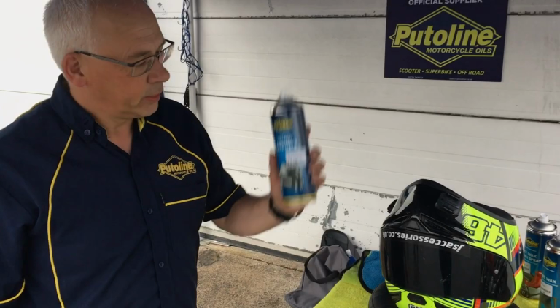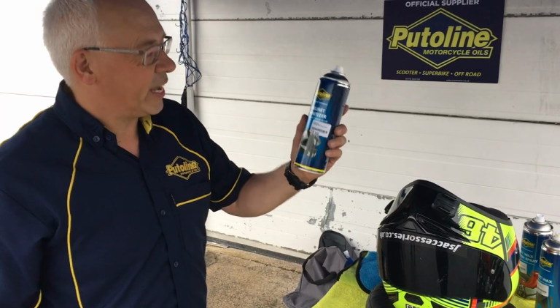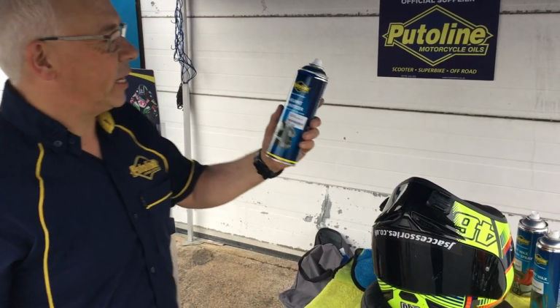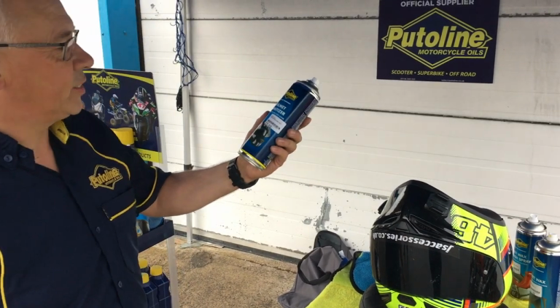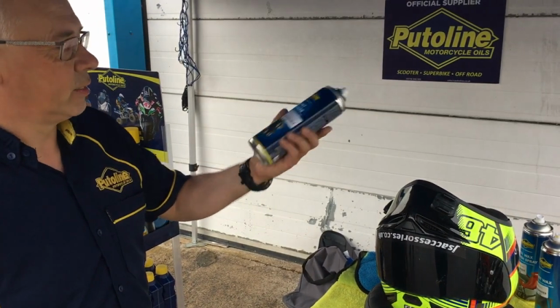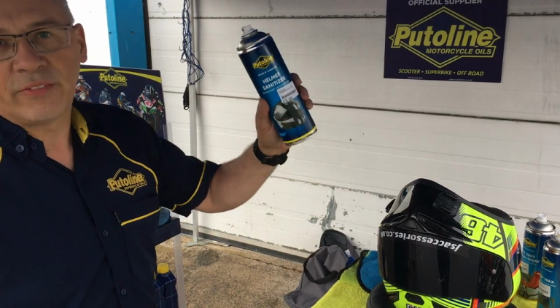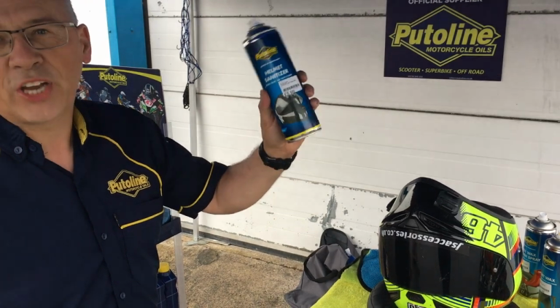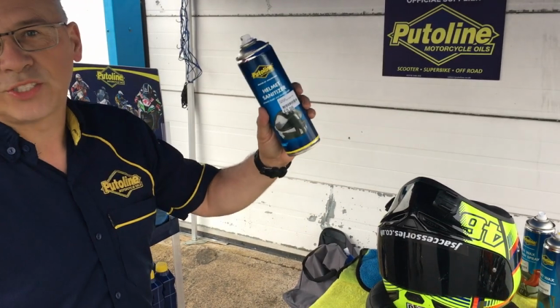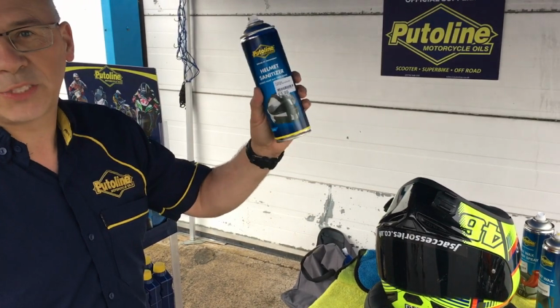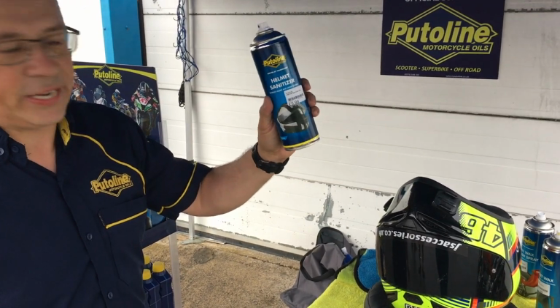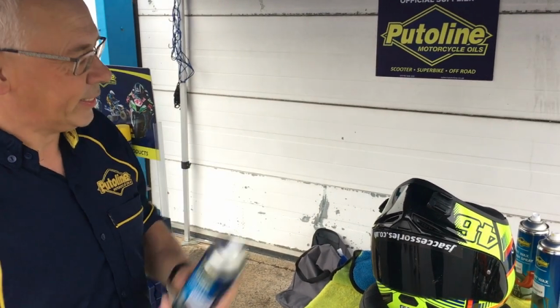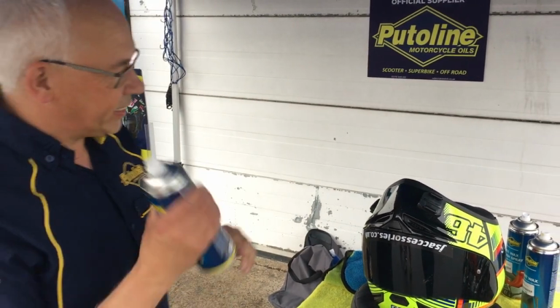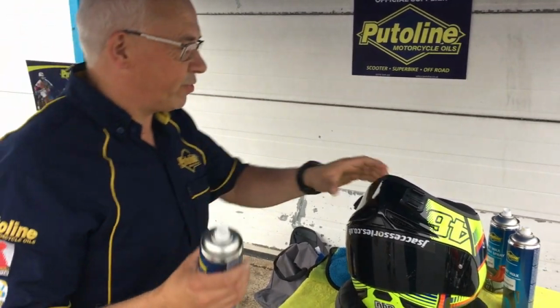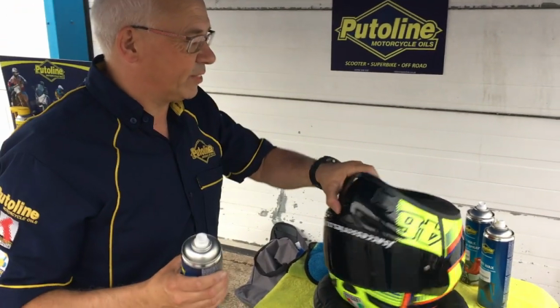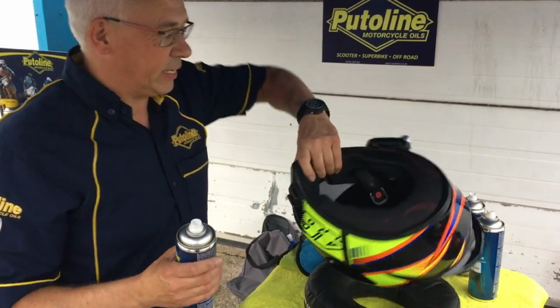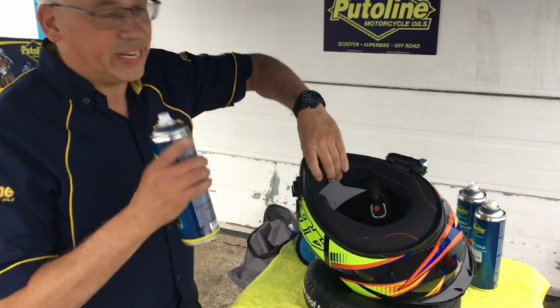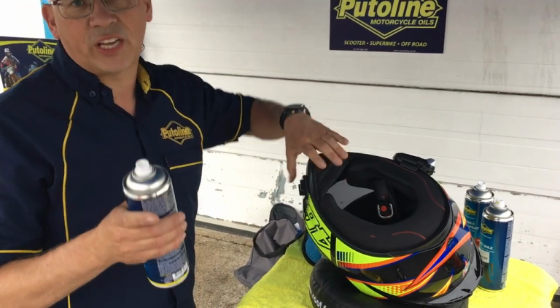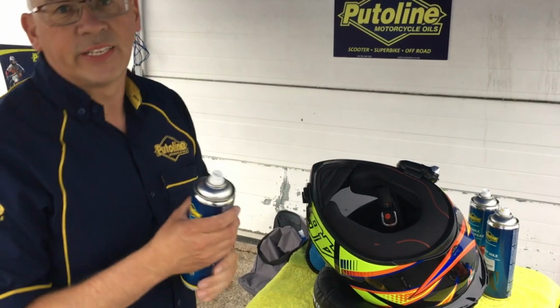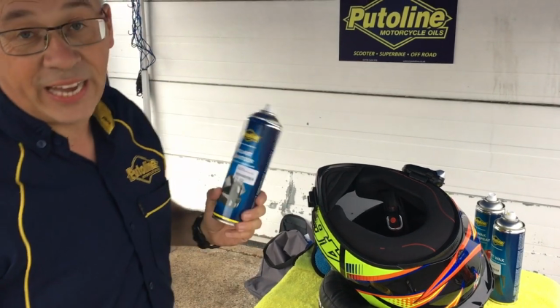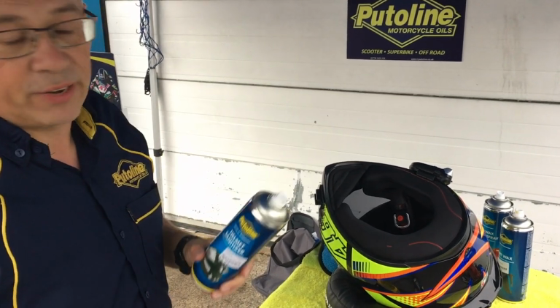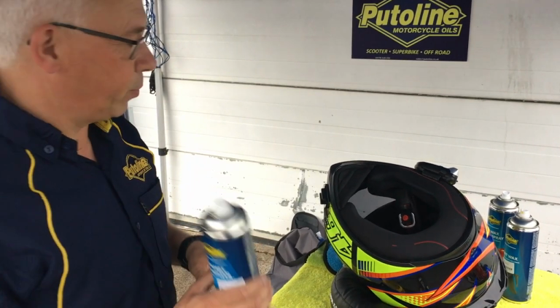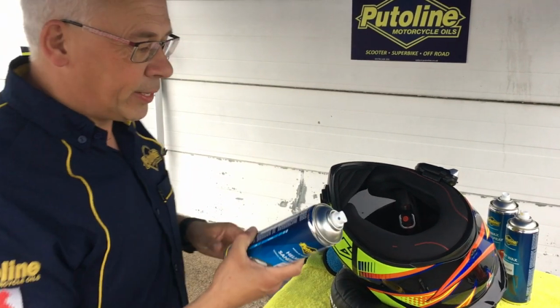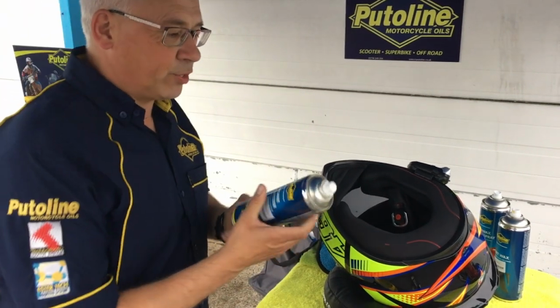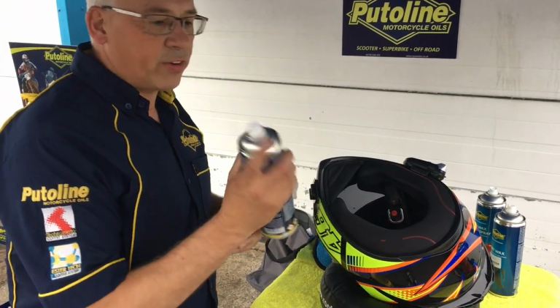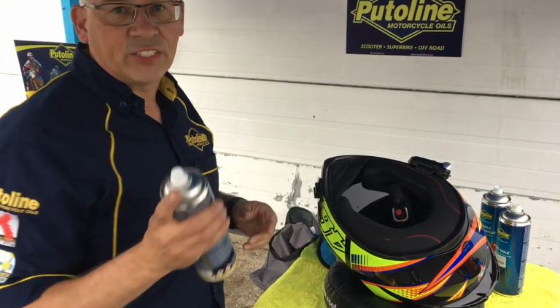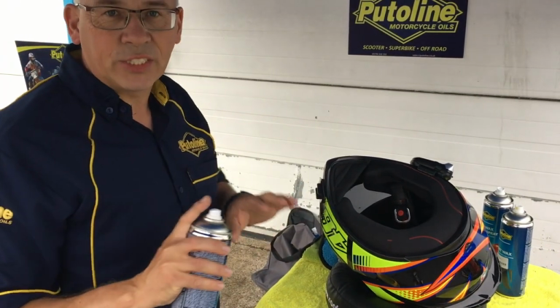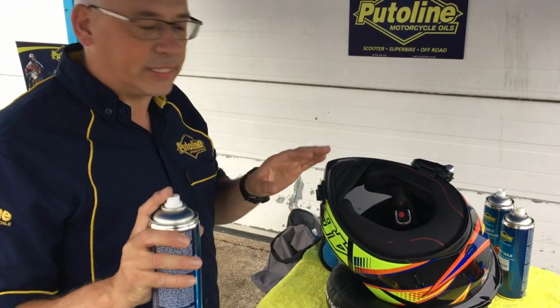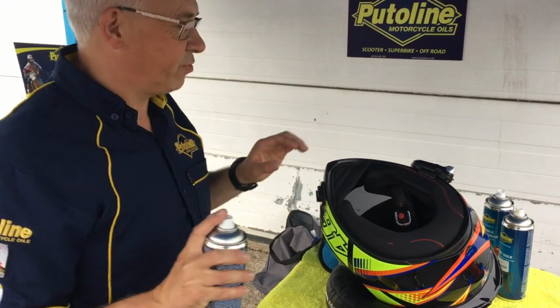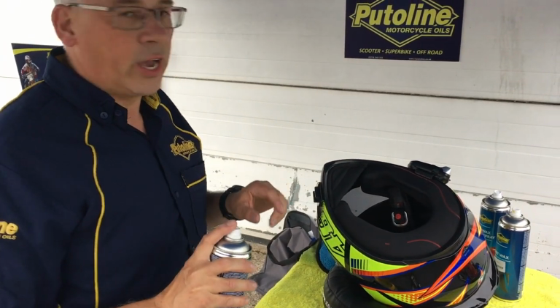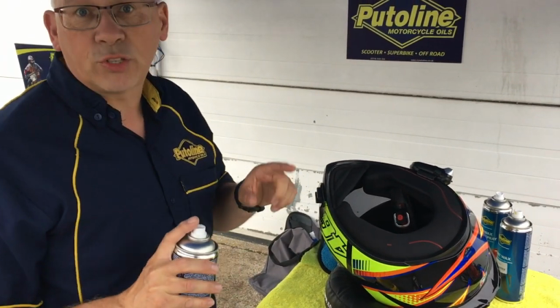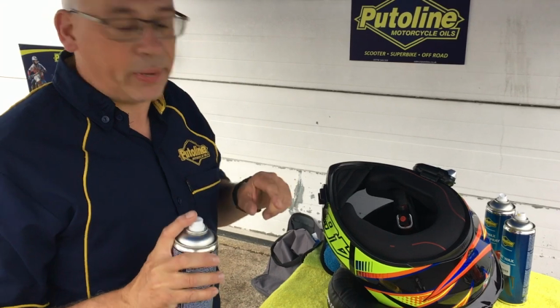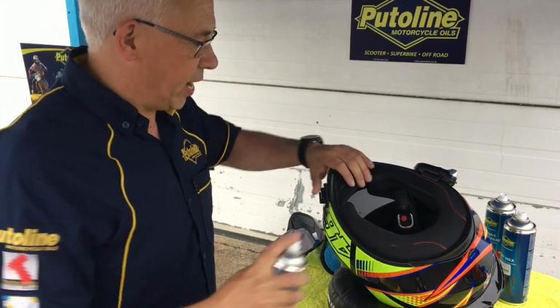This is Helmet Sanitiser, available with JNS at just £6 a can. It's absolutely fantastic for cleaning both the inside and the outside of your helmet. The reason it's very good for the inside is it's completely safe to use on the EPS liner.